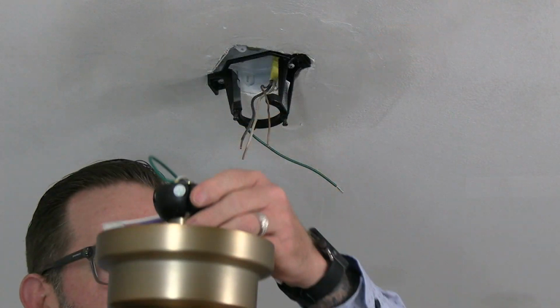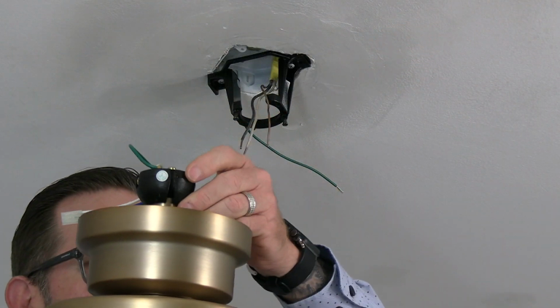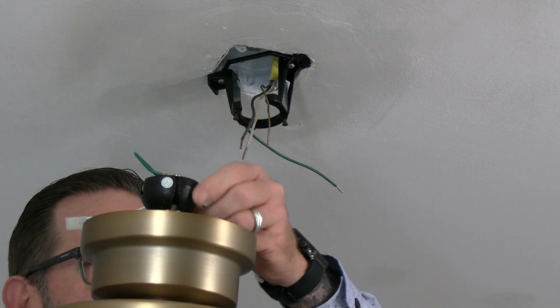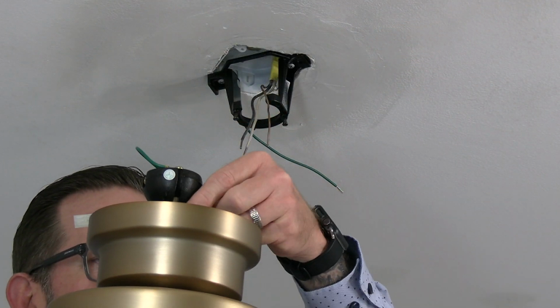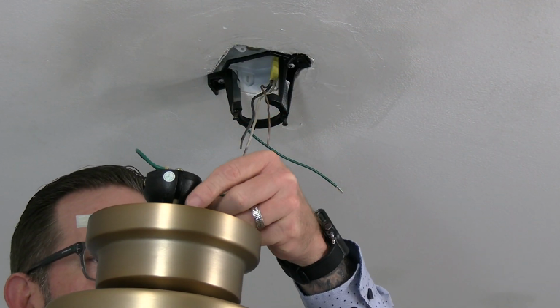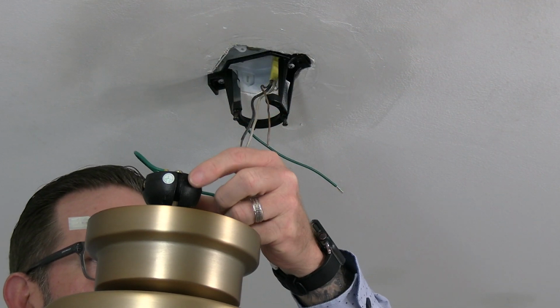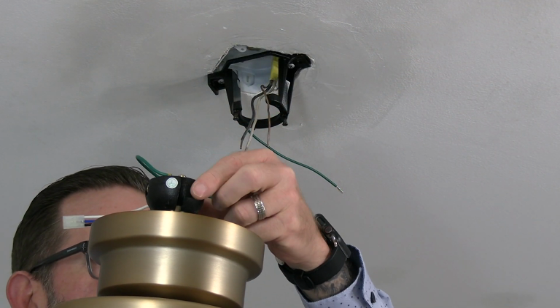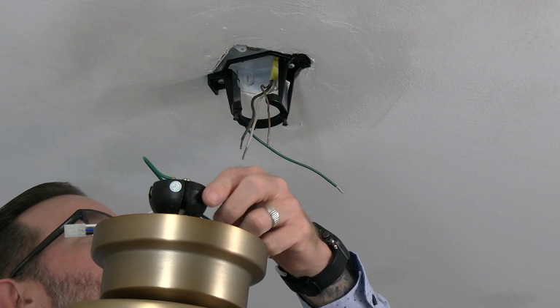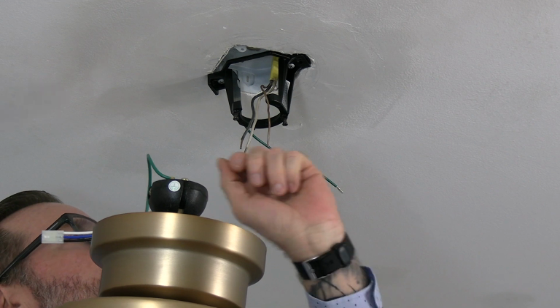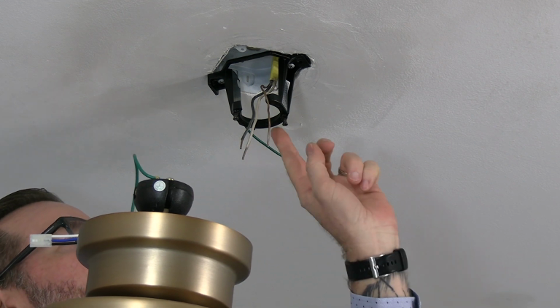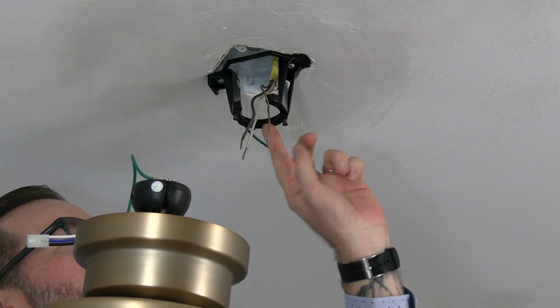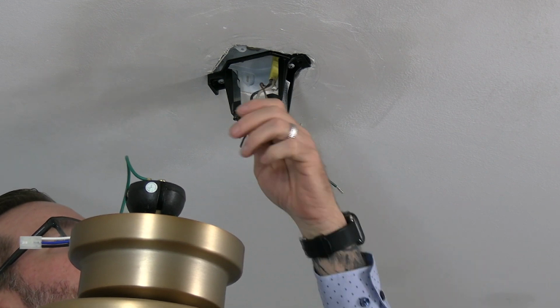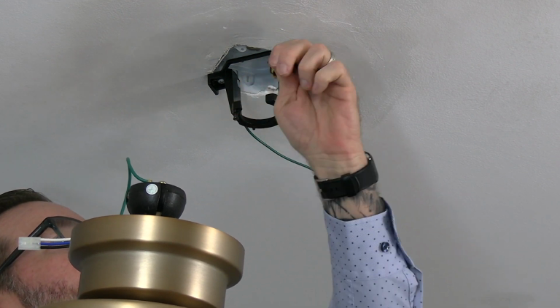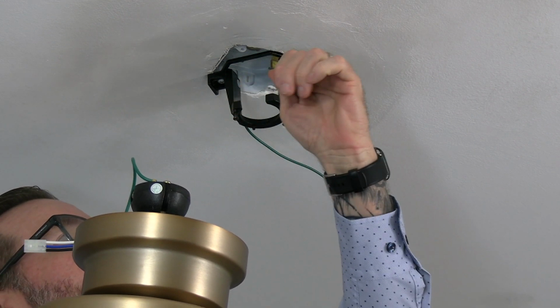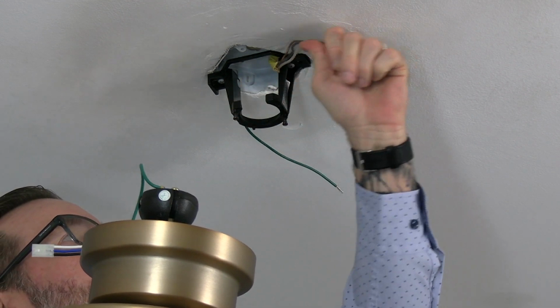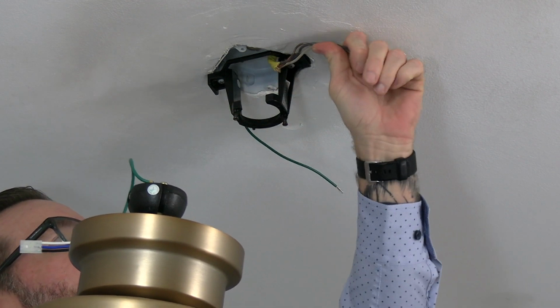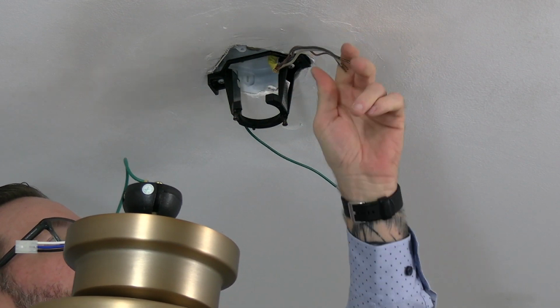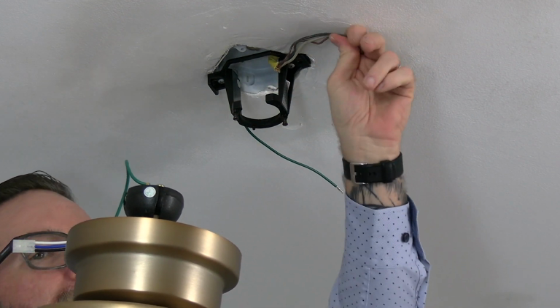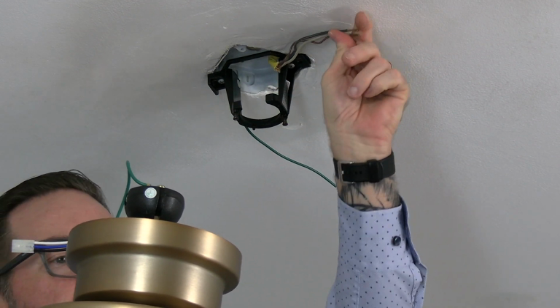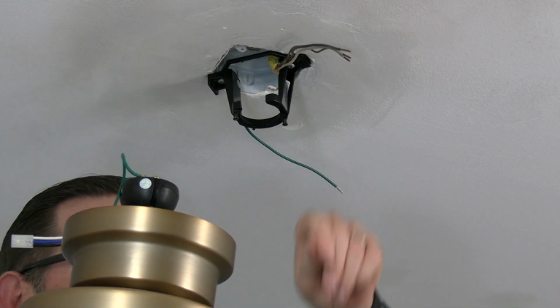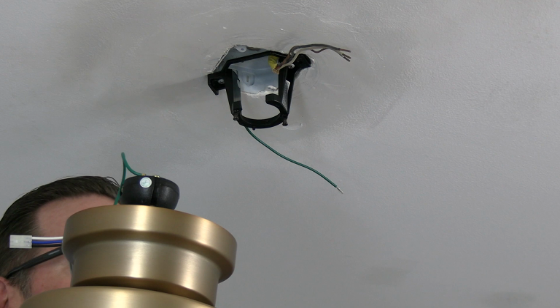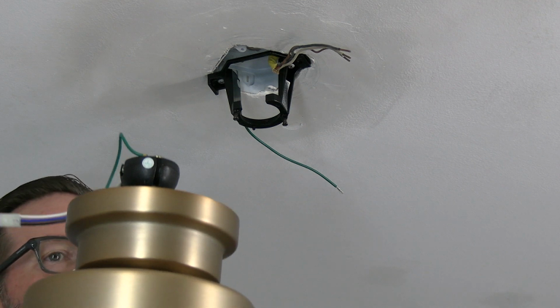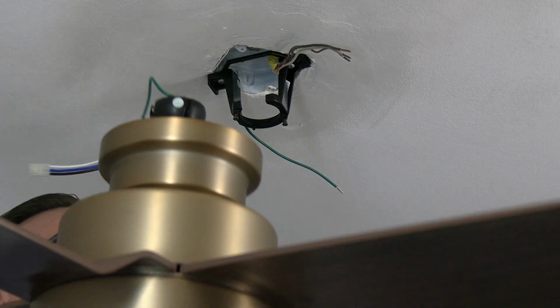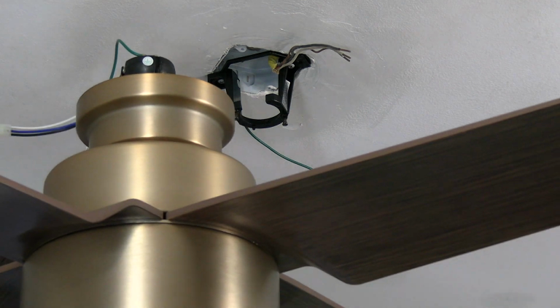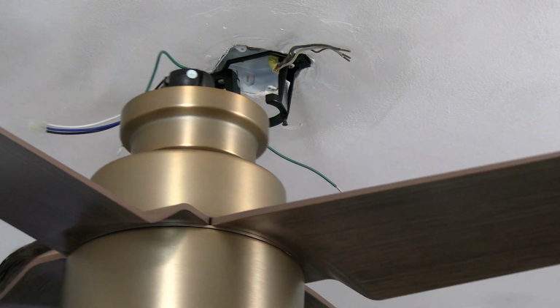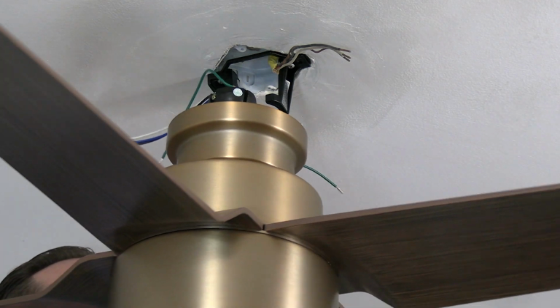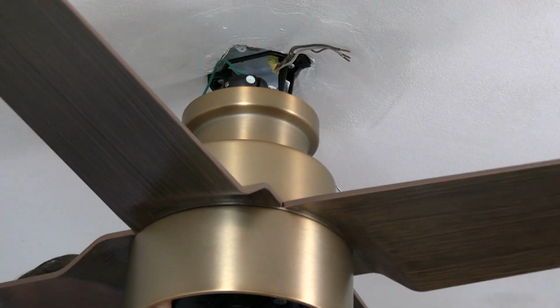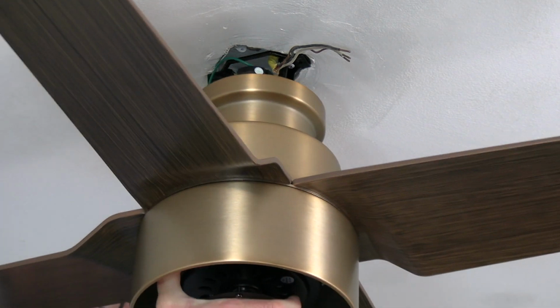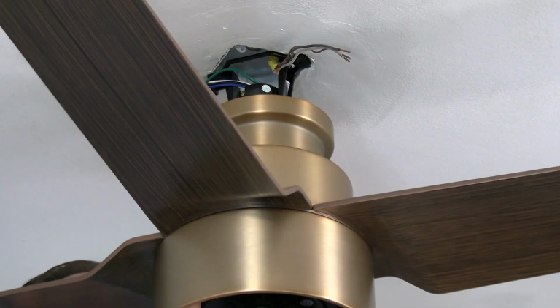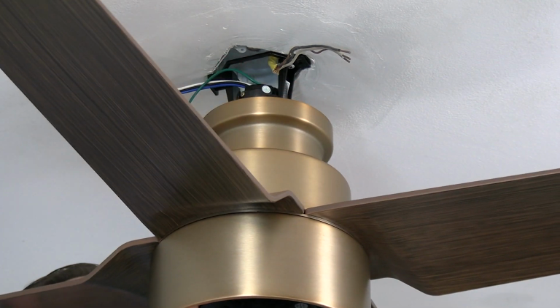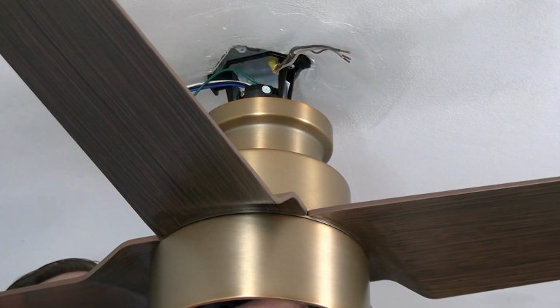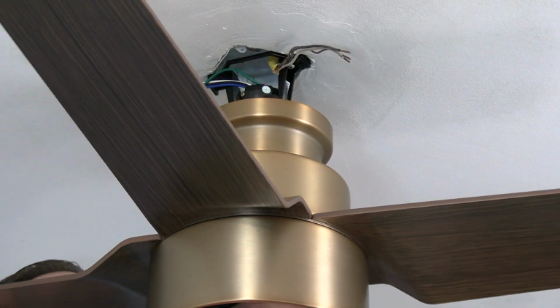To hang the fan, lift the assembly up to the ceiling noting the location of the tab in the slot. Slide the ball into the mounting bracket and then rotate the assembly until you feel that slot engage the tab in the mounting bracket. The fan will drop slightly when properly seated.